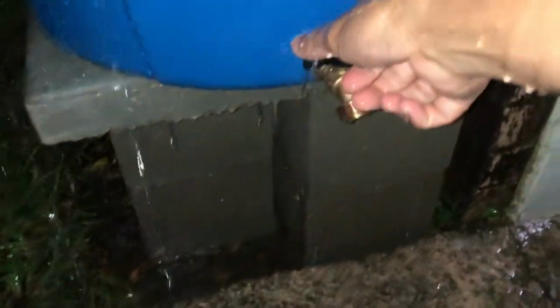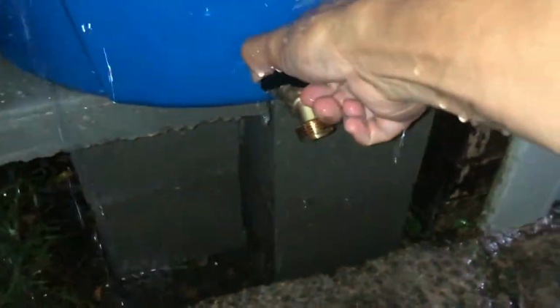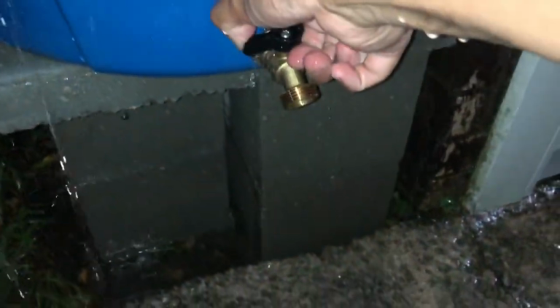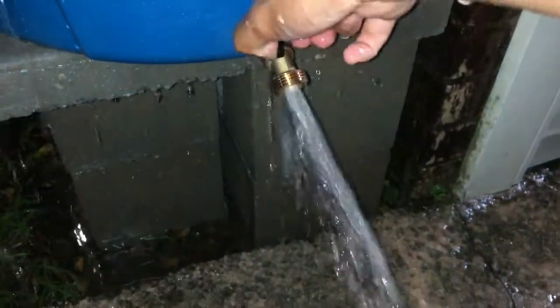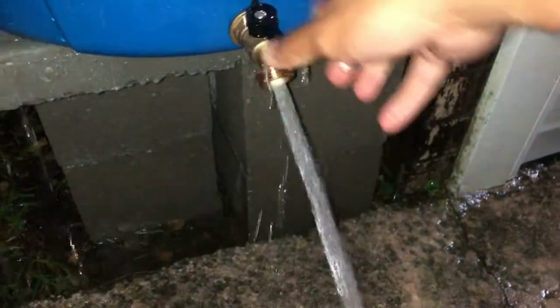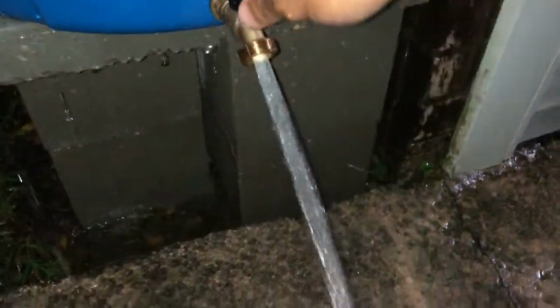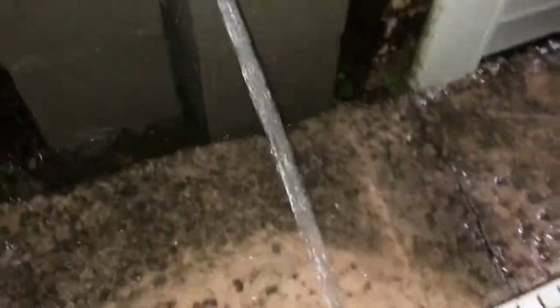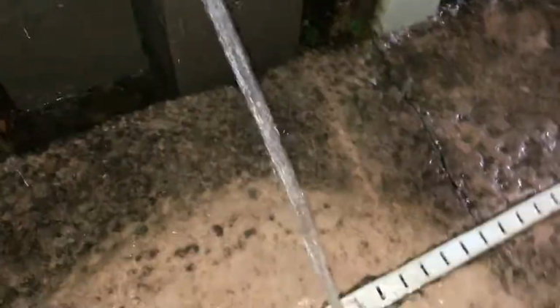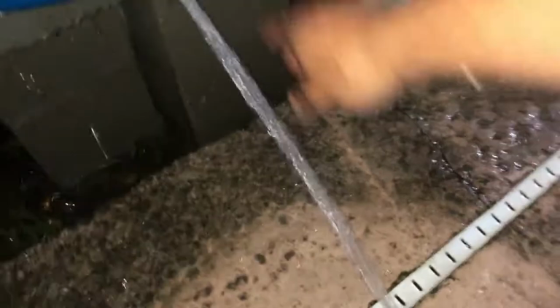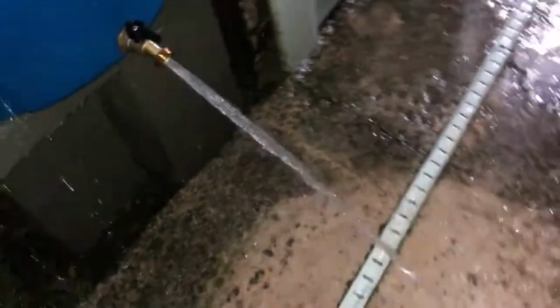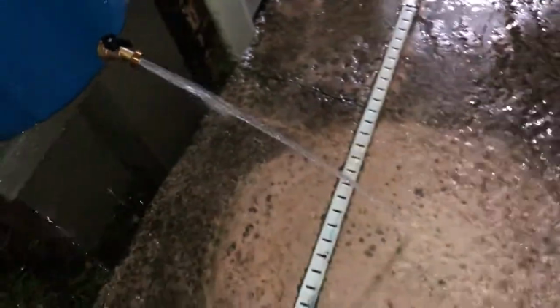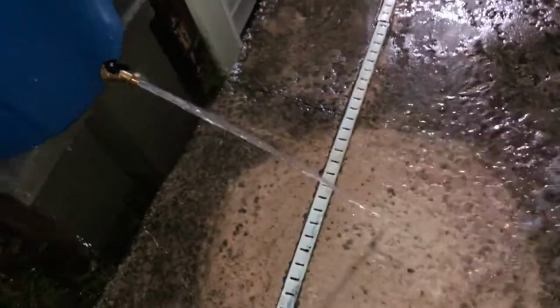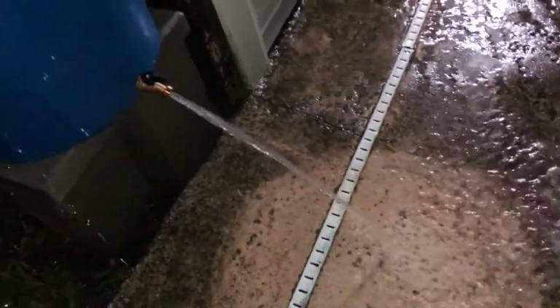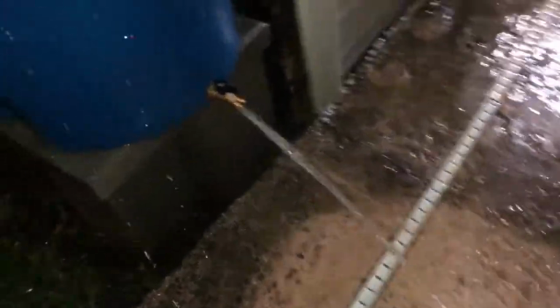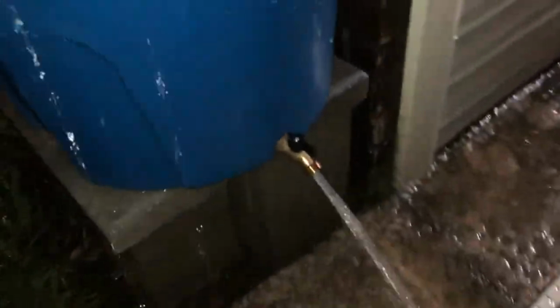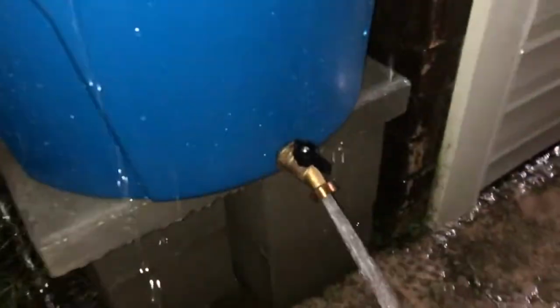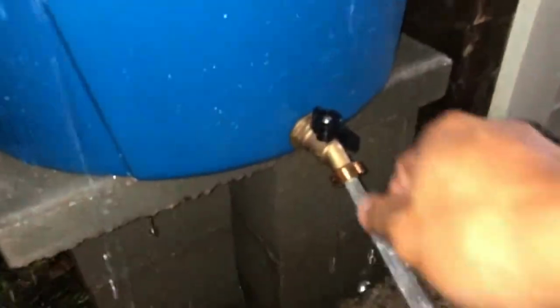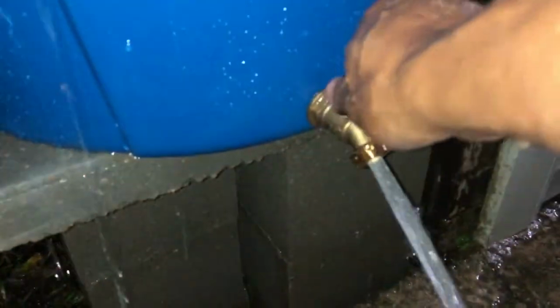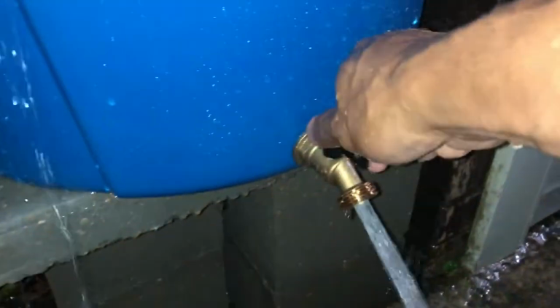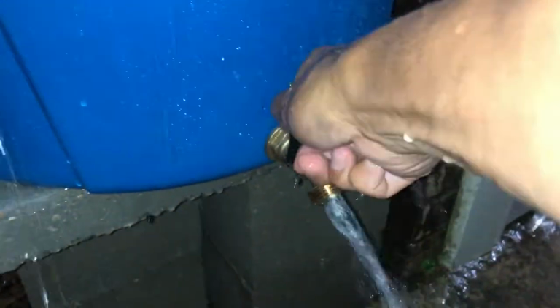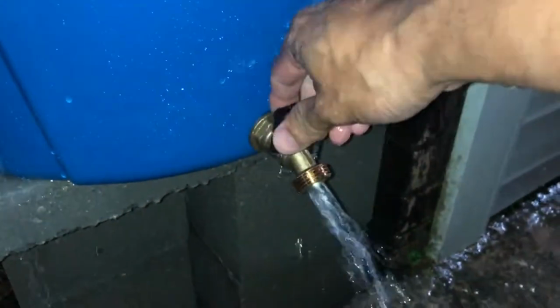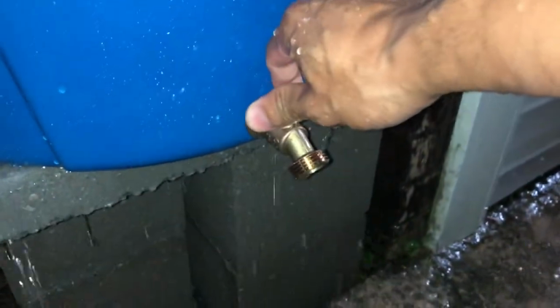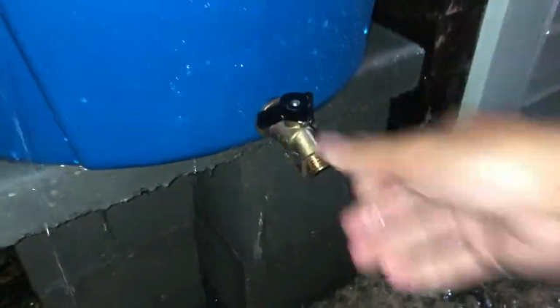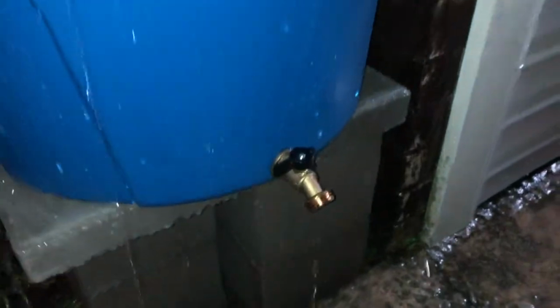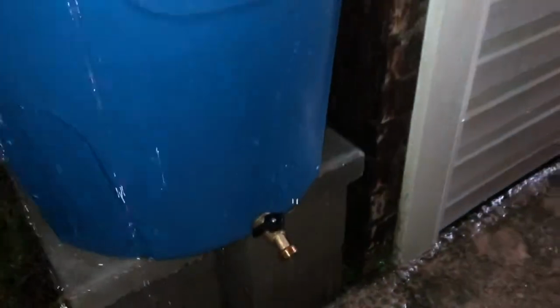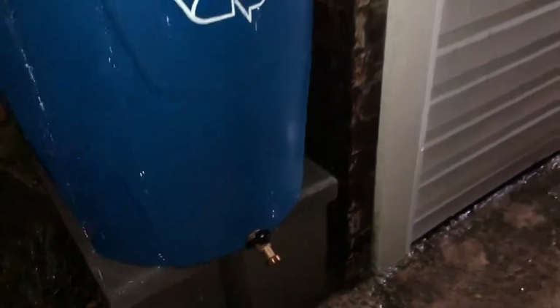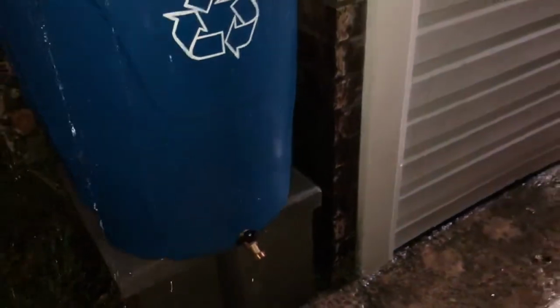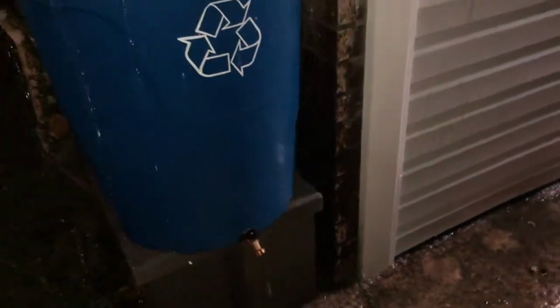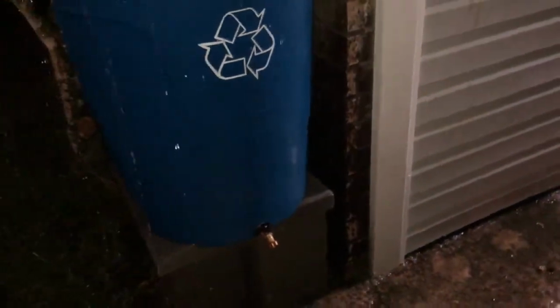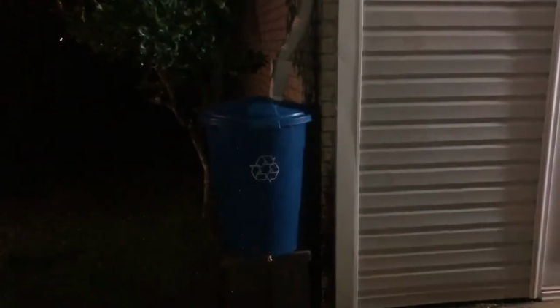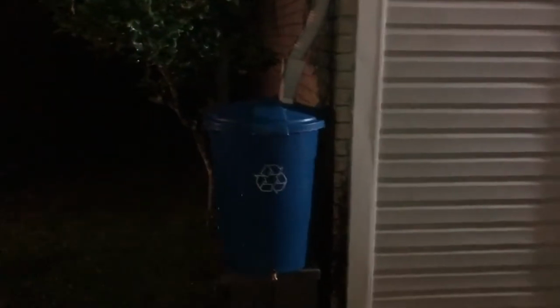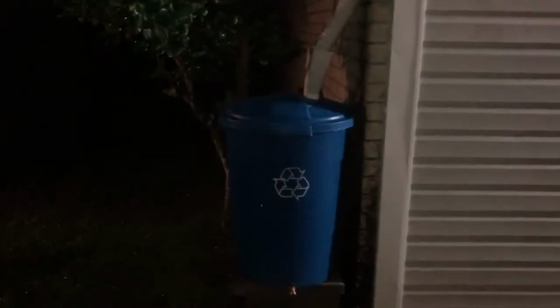So whenever you use the water, you can see the pressure is amazing, especially when it's this full — the water just comes squirting out so fast. But as the water level gets lower in your water barrel, the water pressure also lessens.